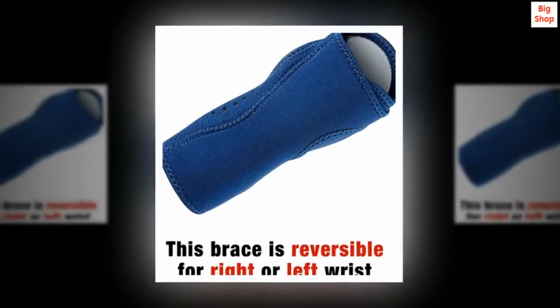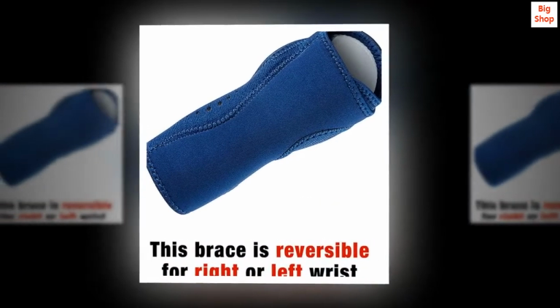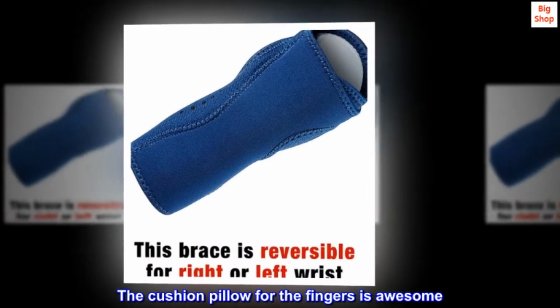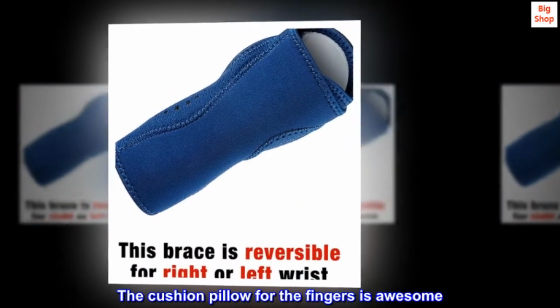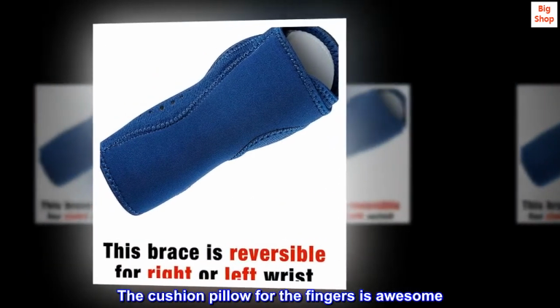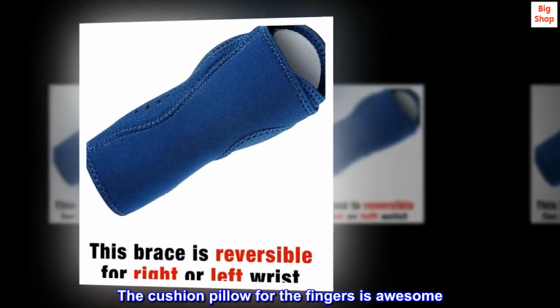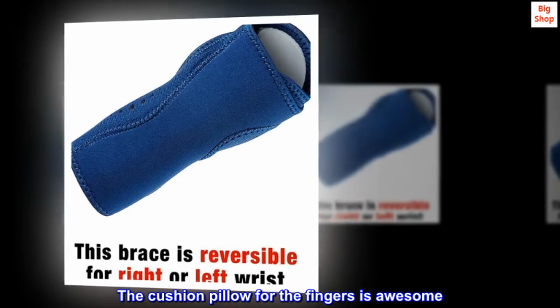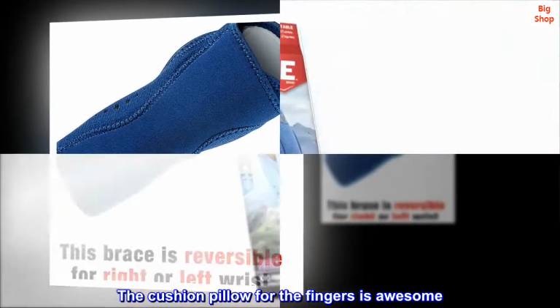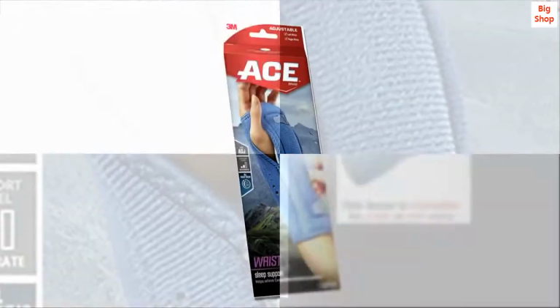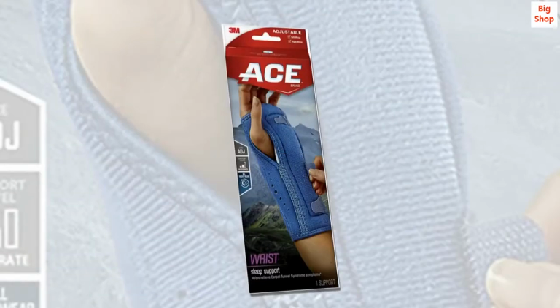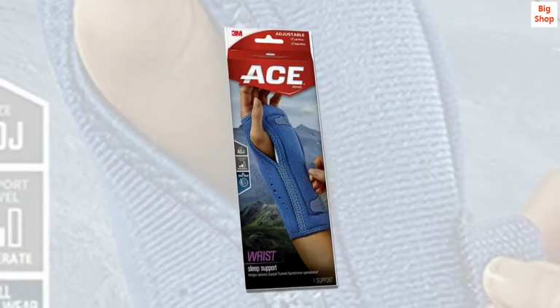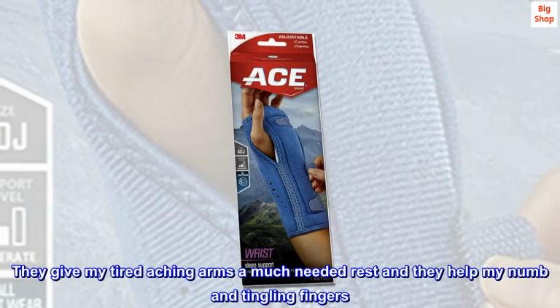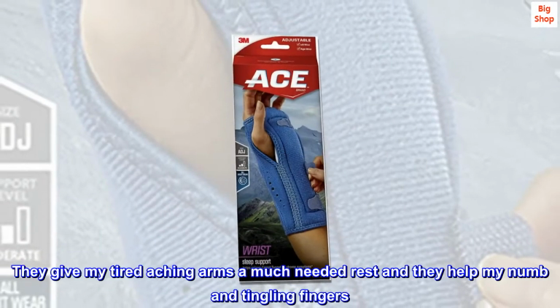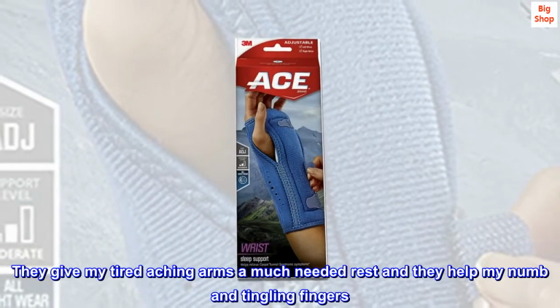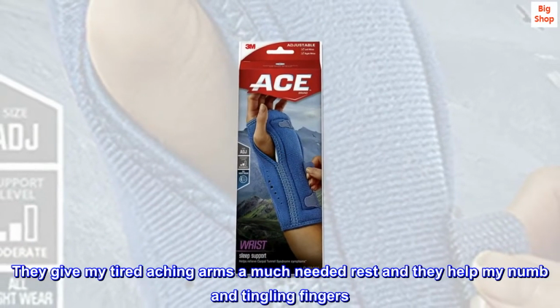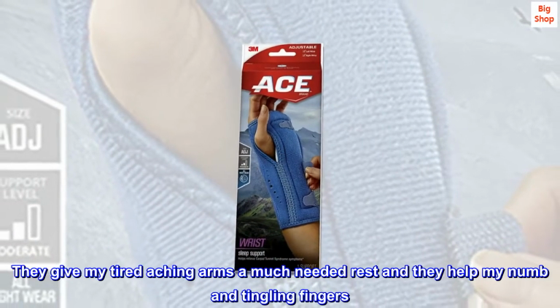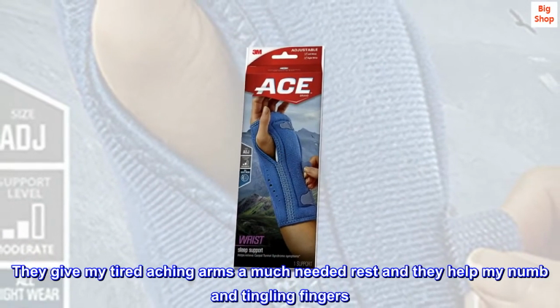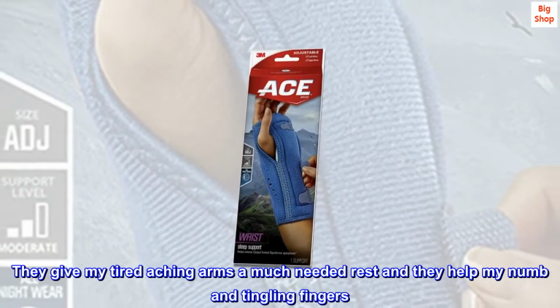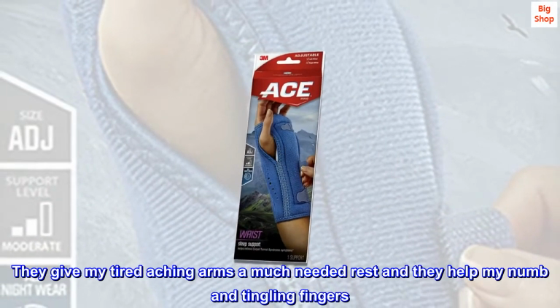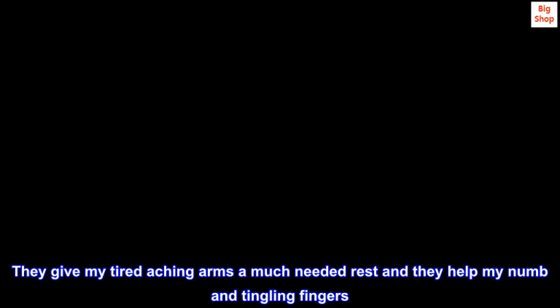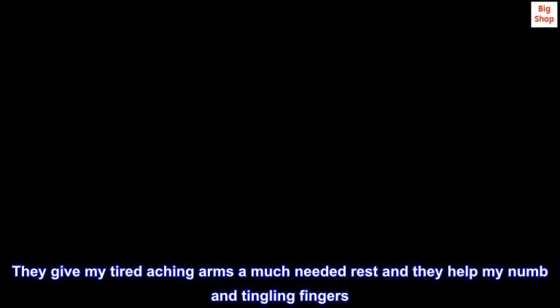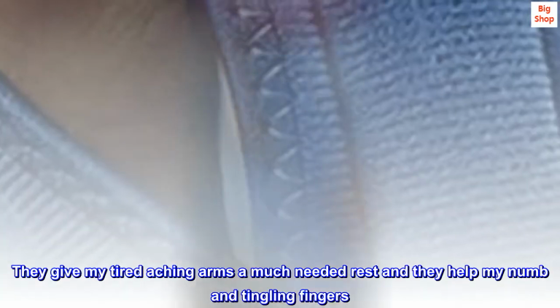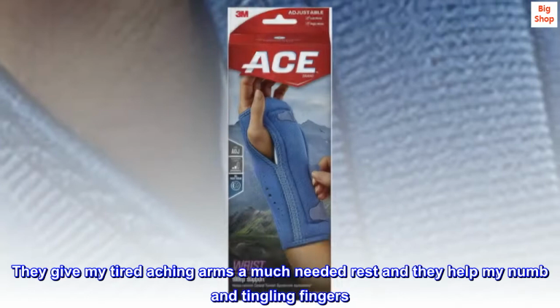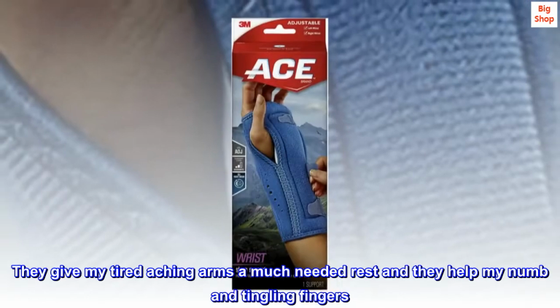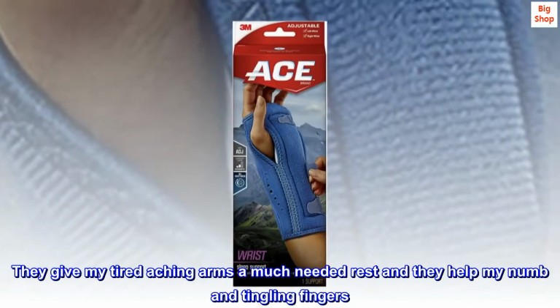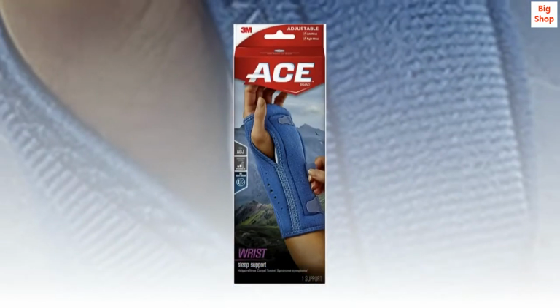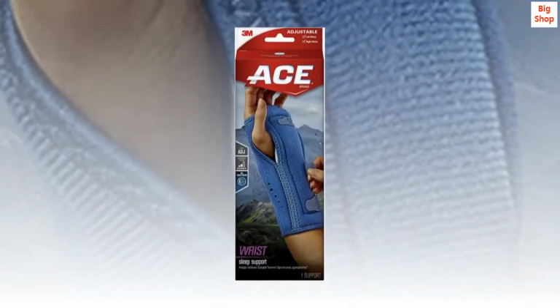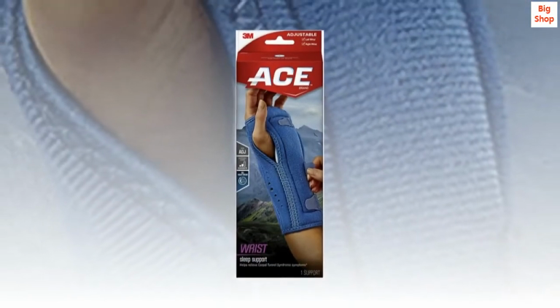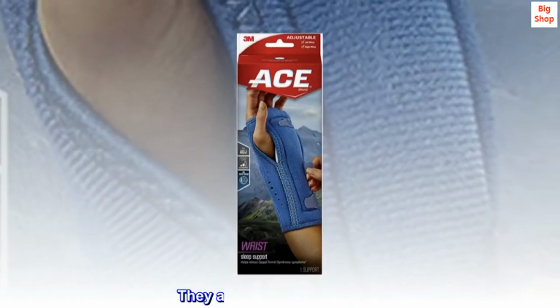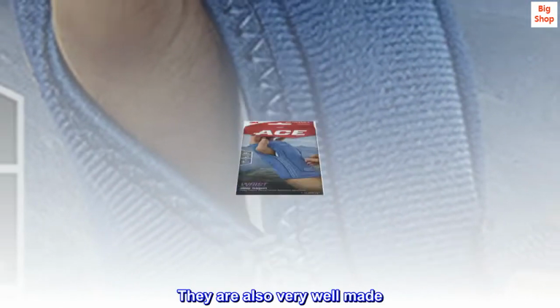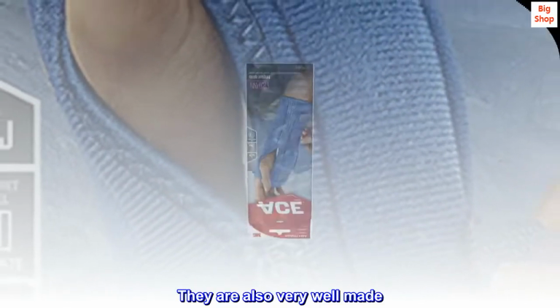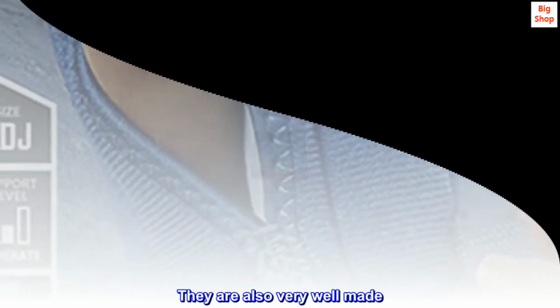The cushion pillow for the fingers is awesome. They give my tired, aching arms a much-needed rest and they help my numb and tingling fingers. They are also very well made.